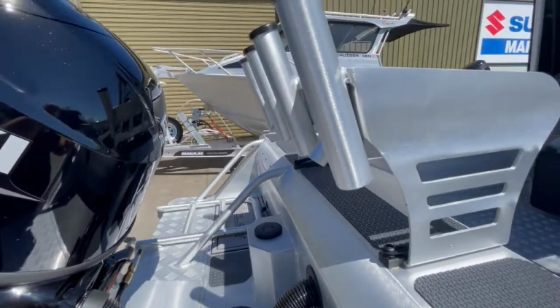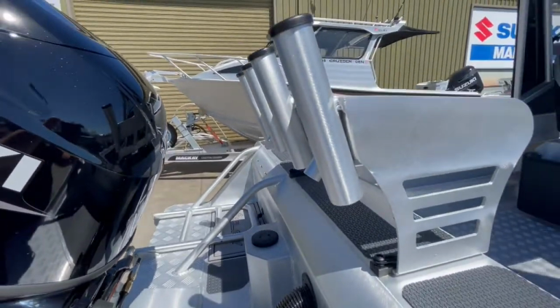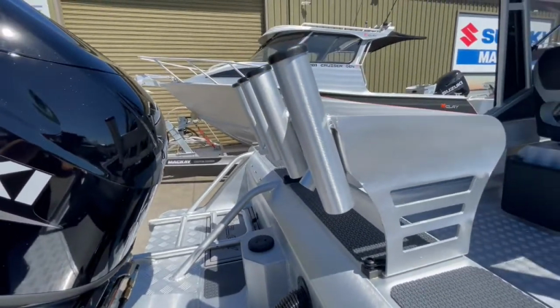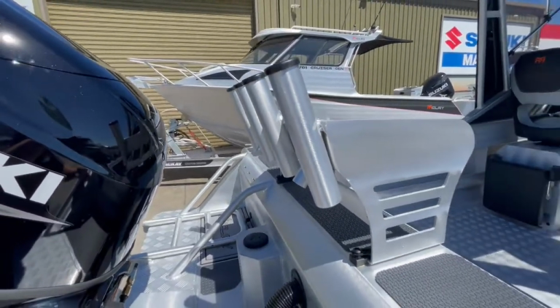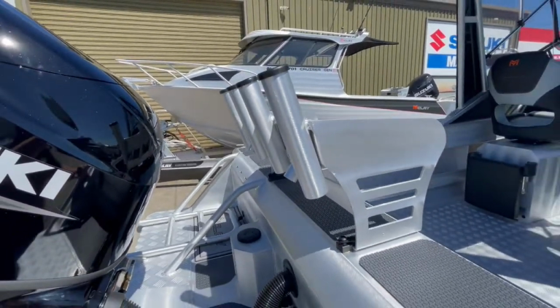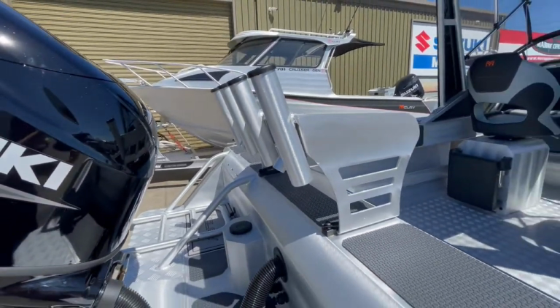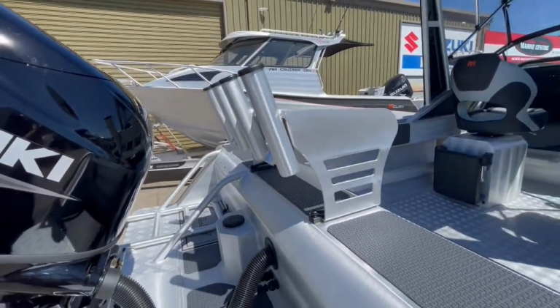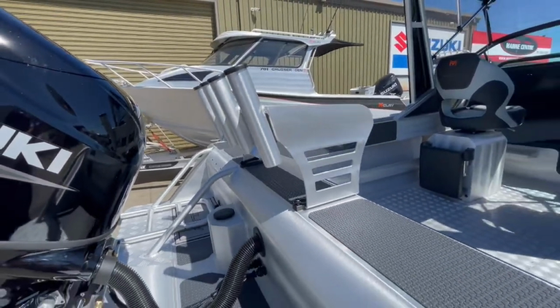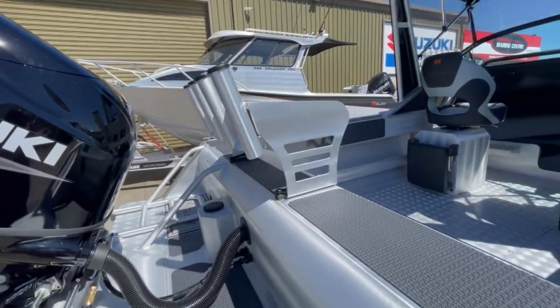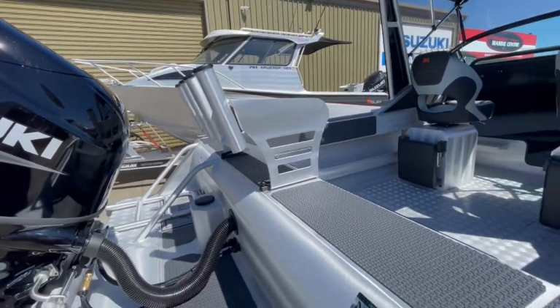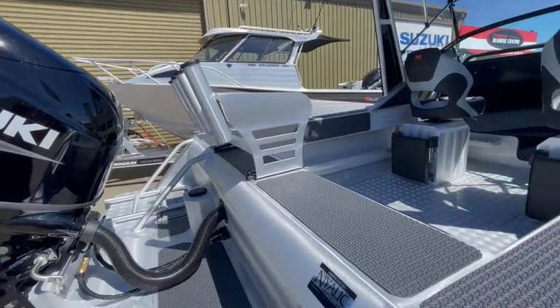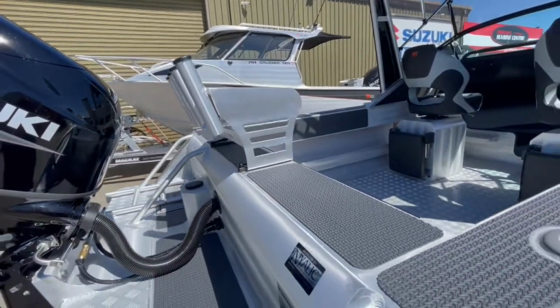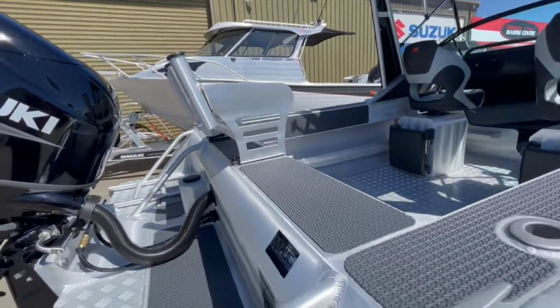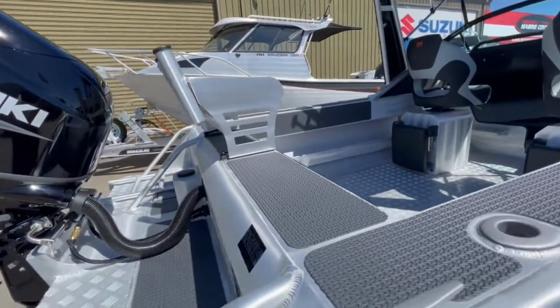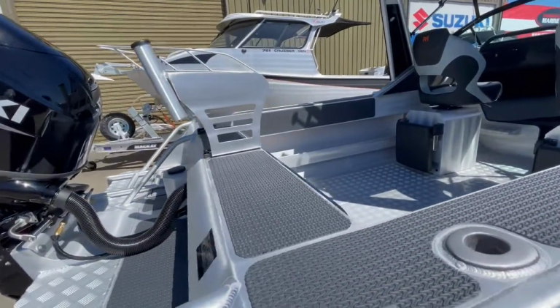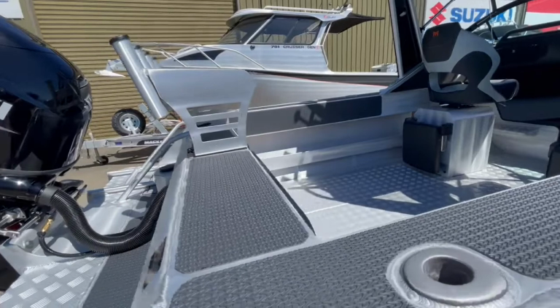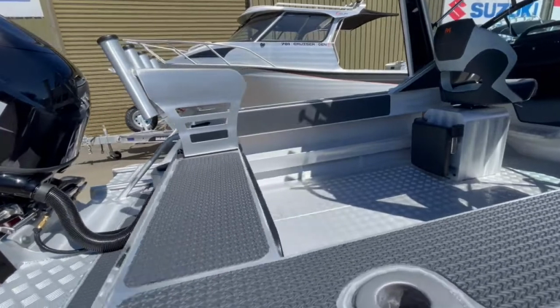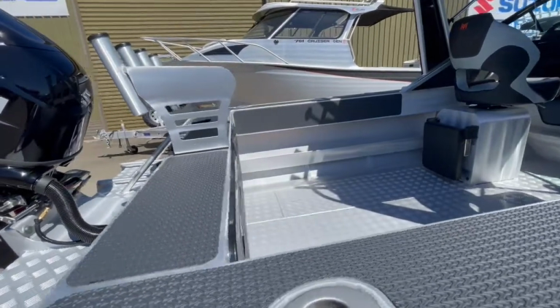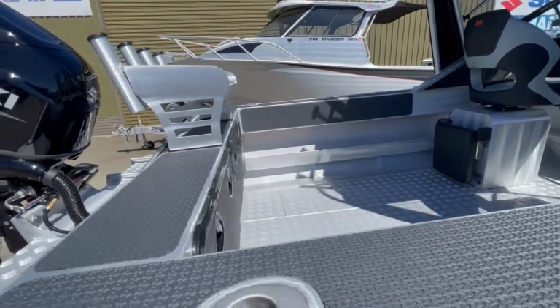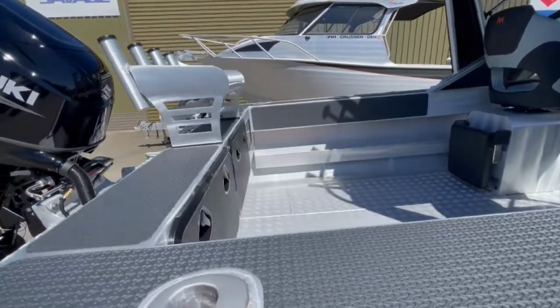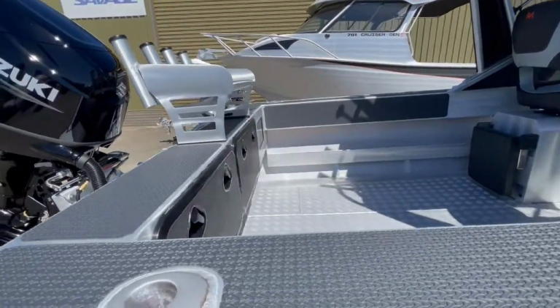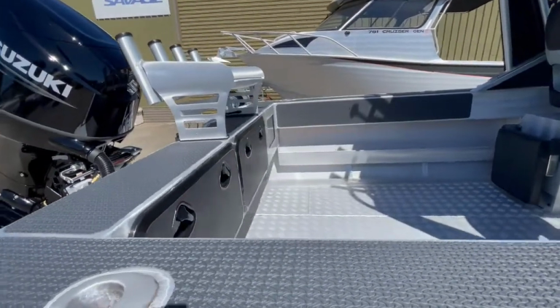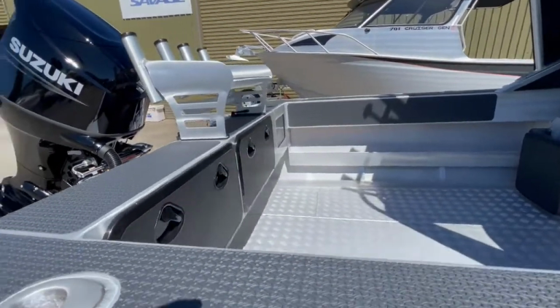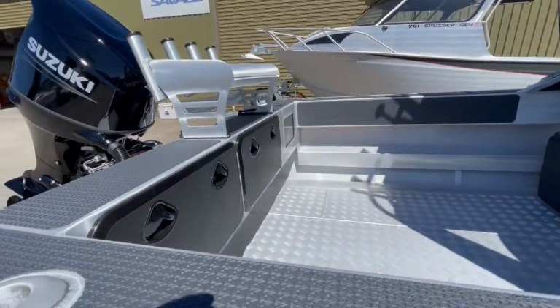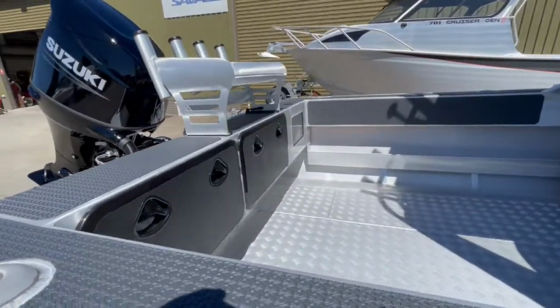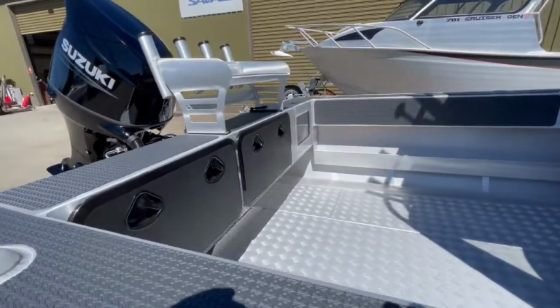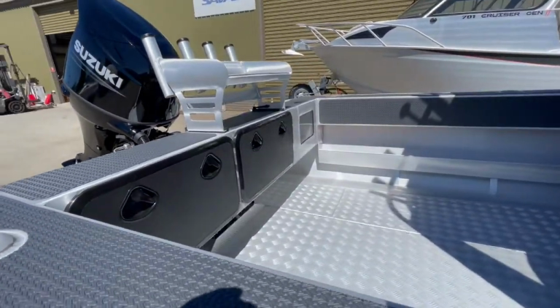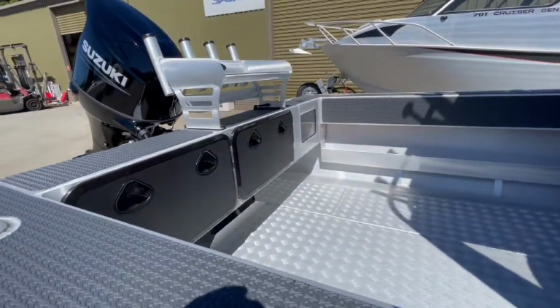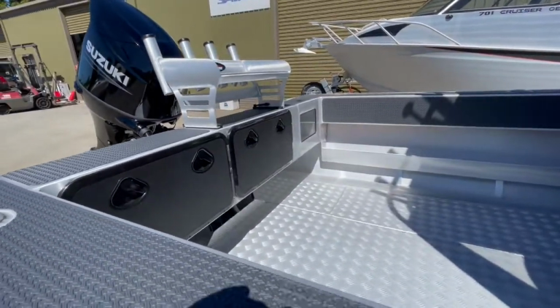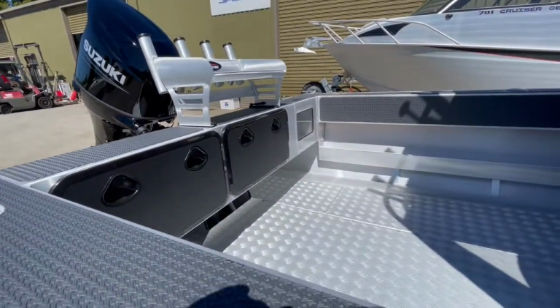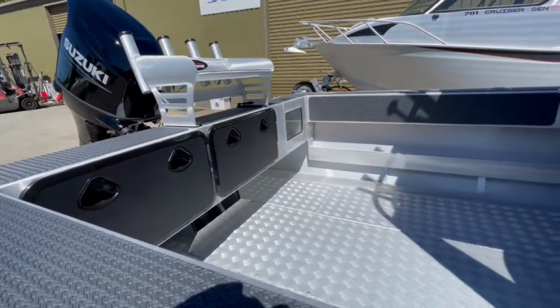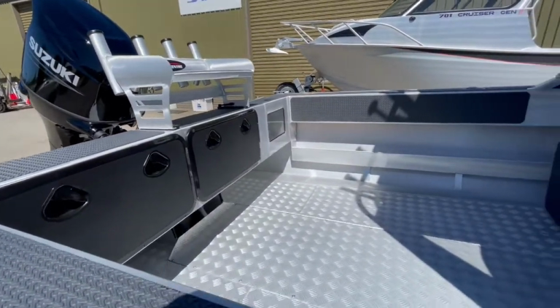Bait board, four rod holders — that's a removable bait board. Live bait tank in the corner there.